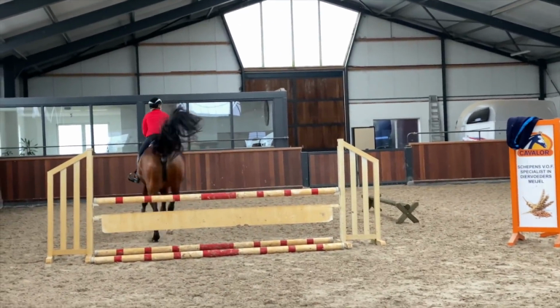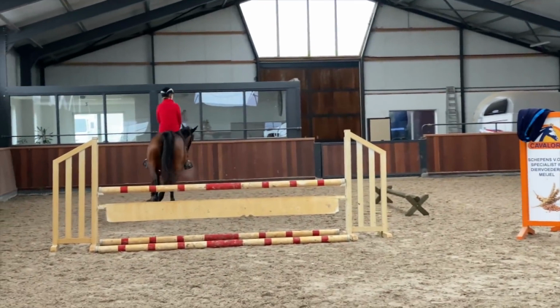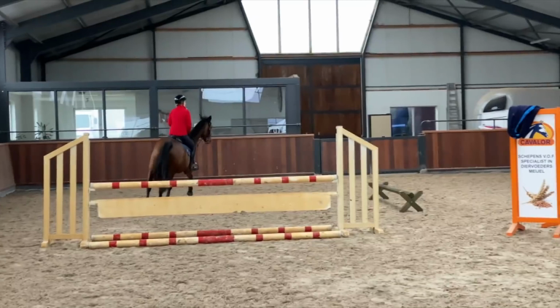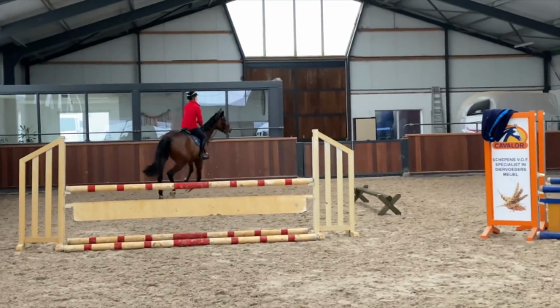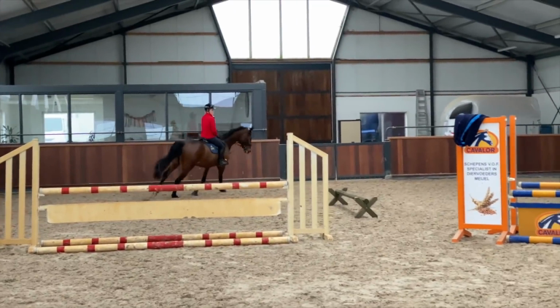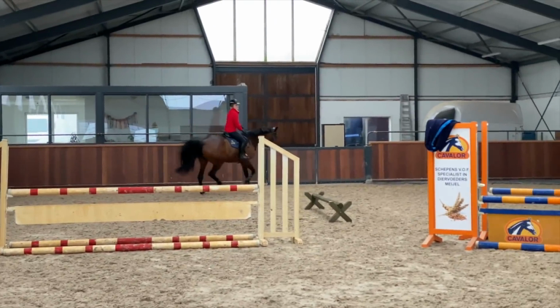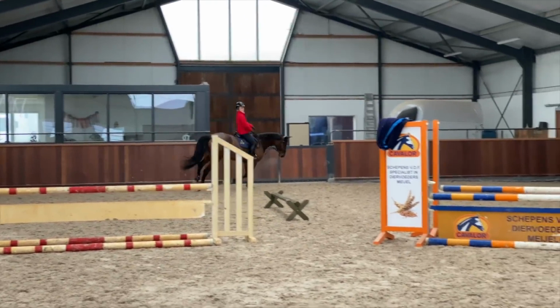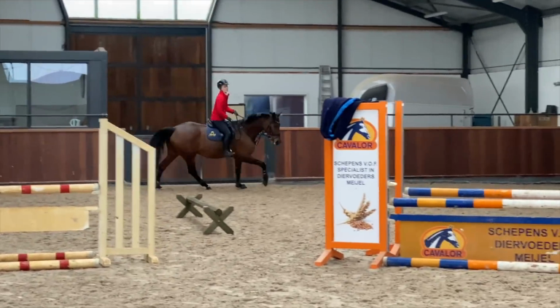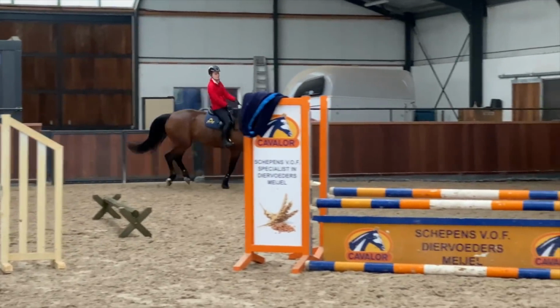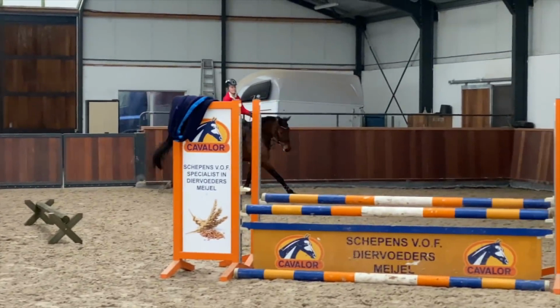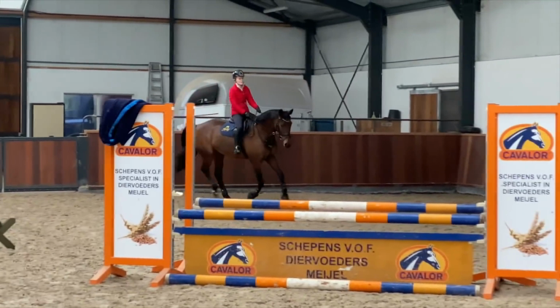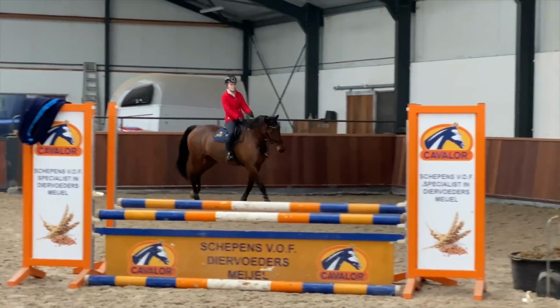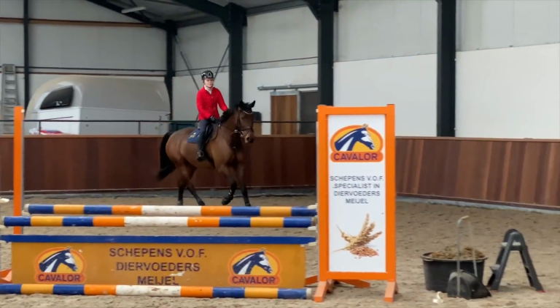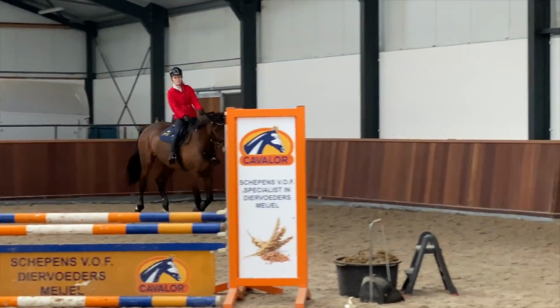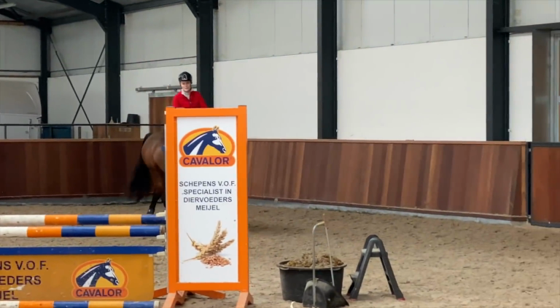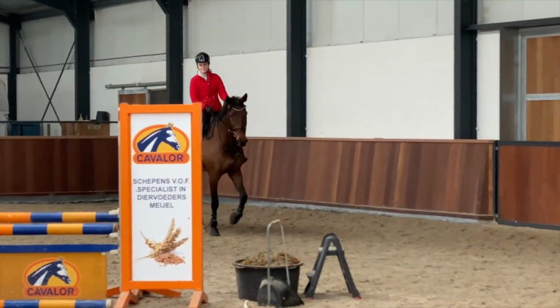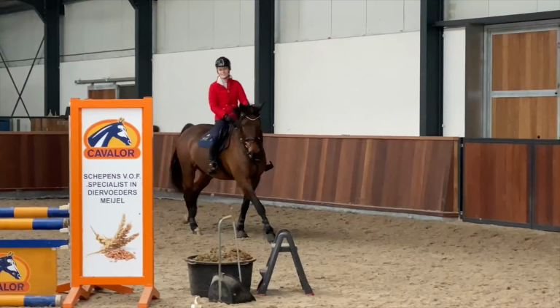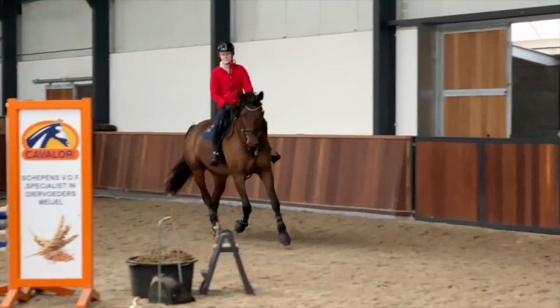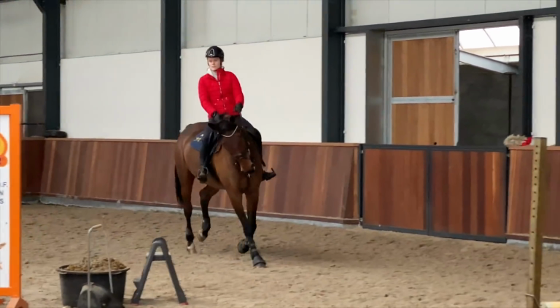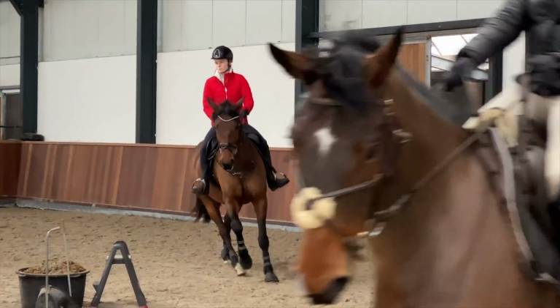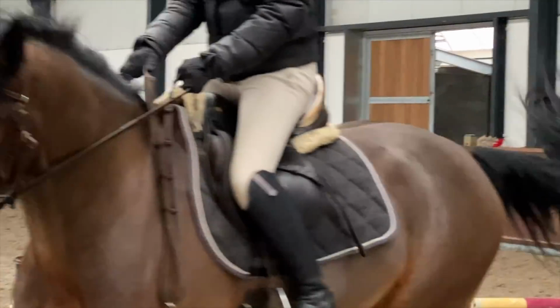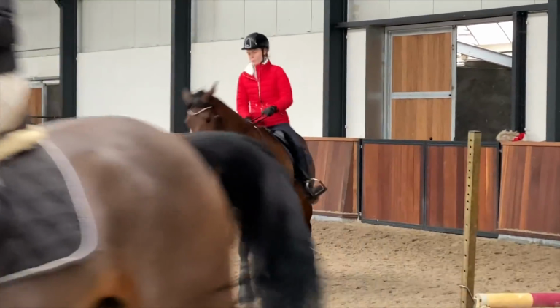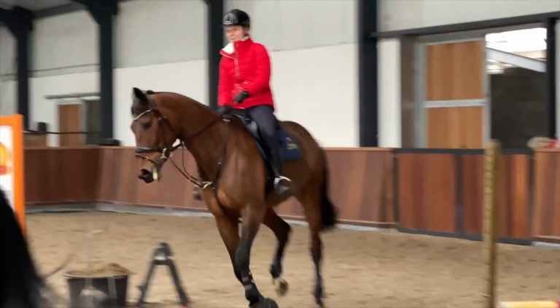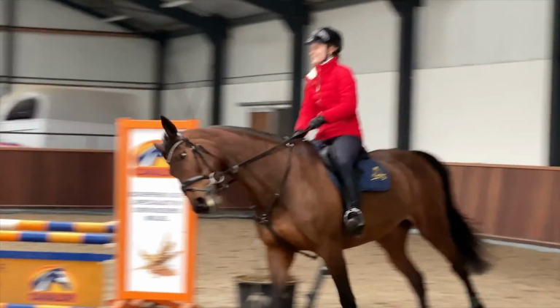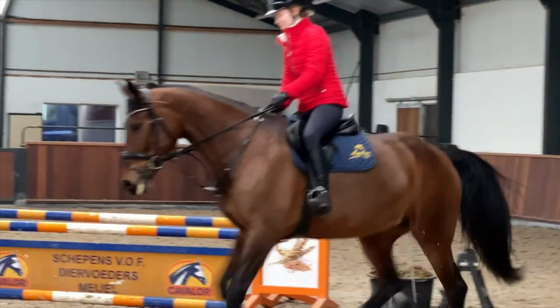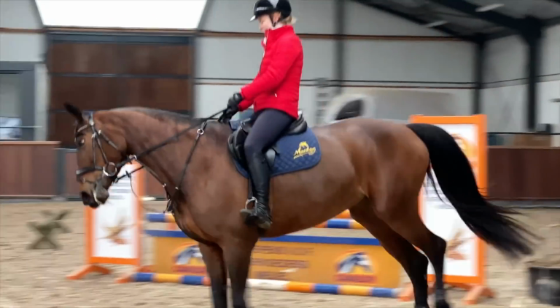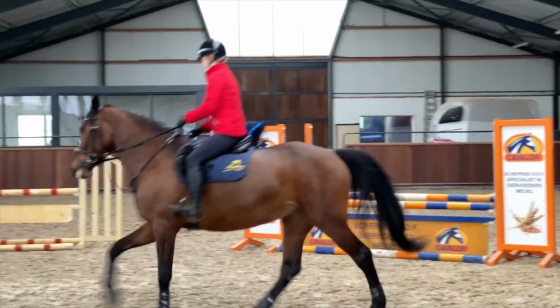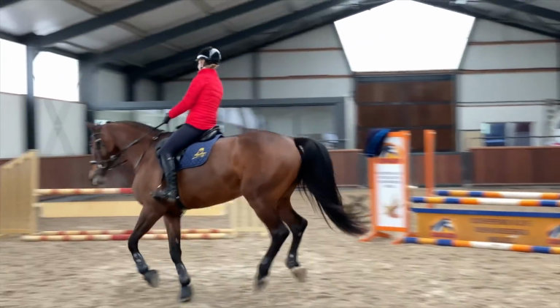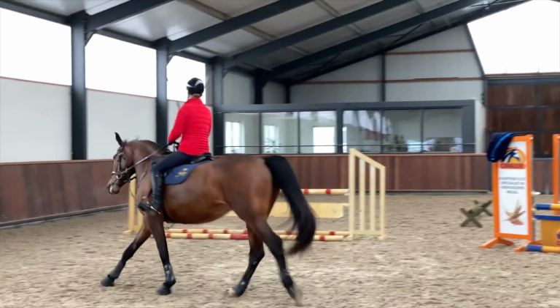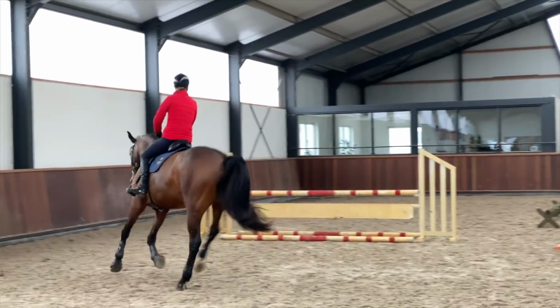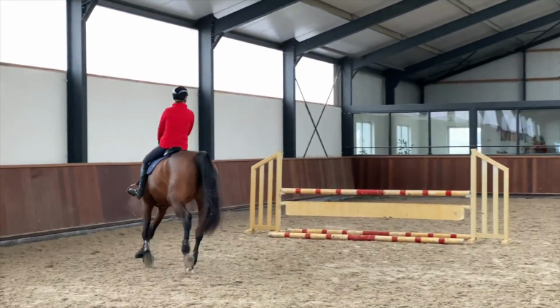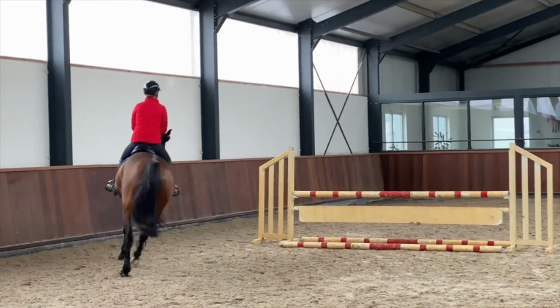One thing you might notice is that my trainer is always encouraging me to keep waiting to help Gabbana sit on her hind end, especially in front of the fence. So that's one thing that you might hear him say several times.